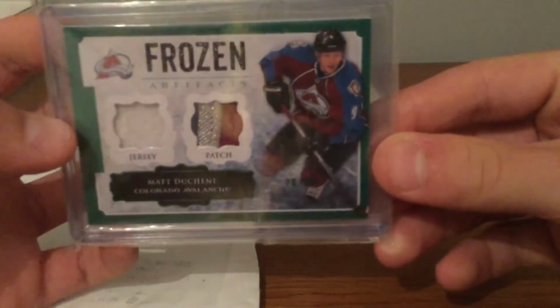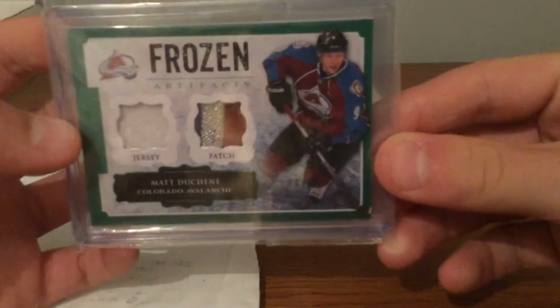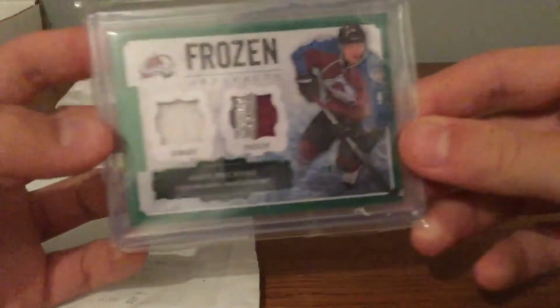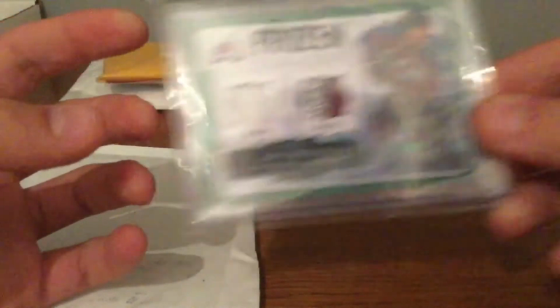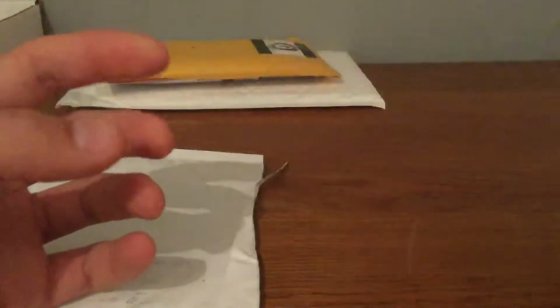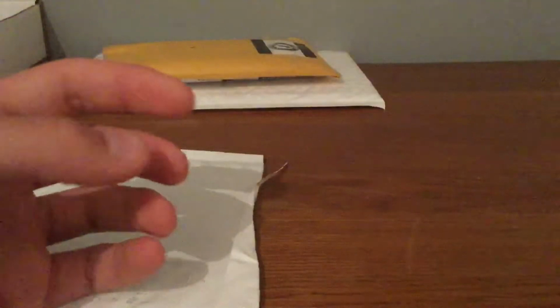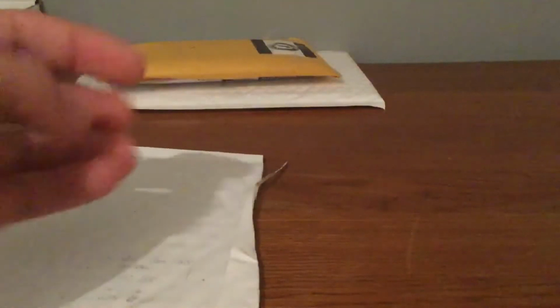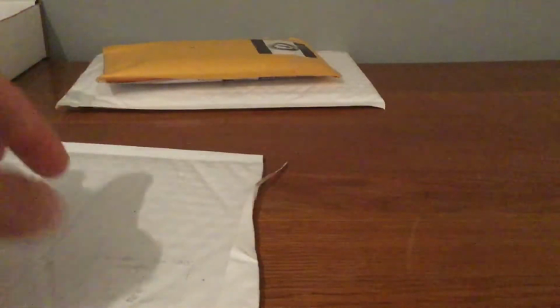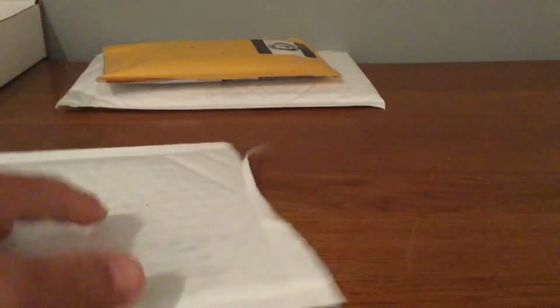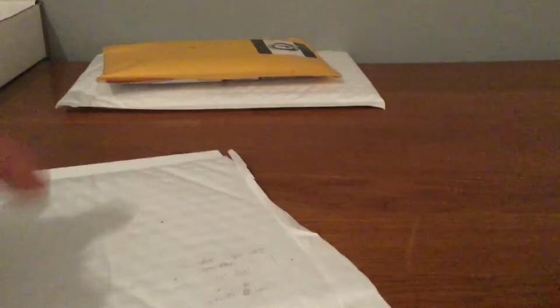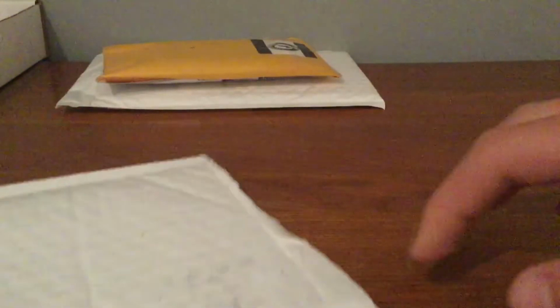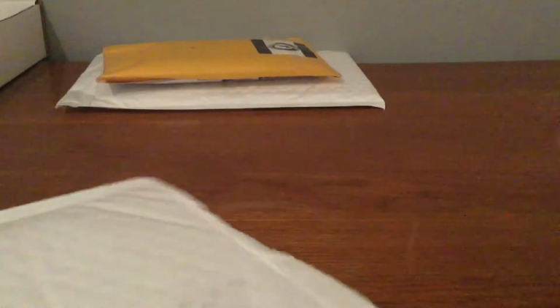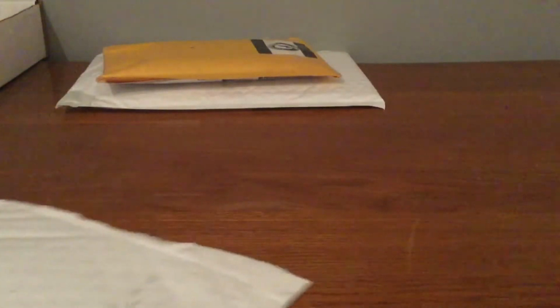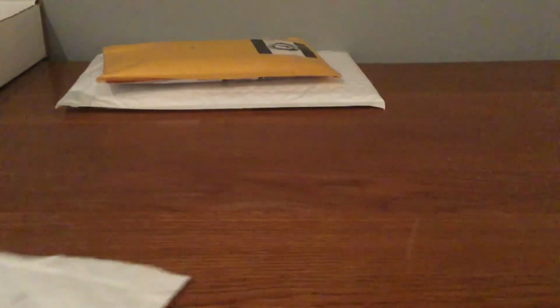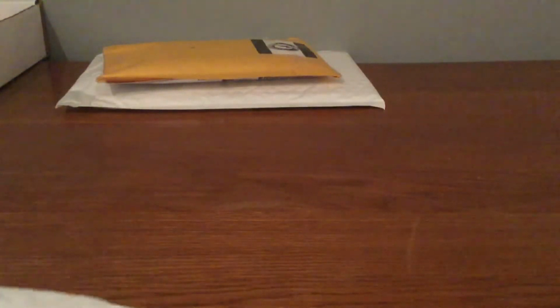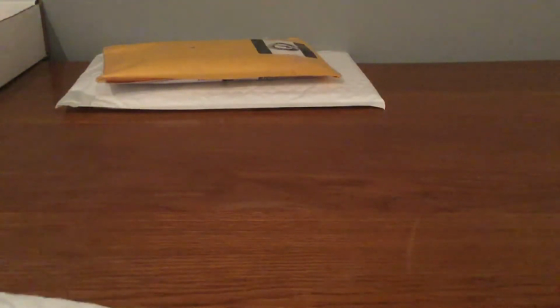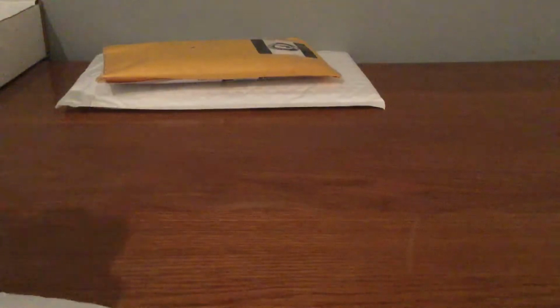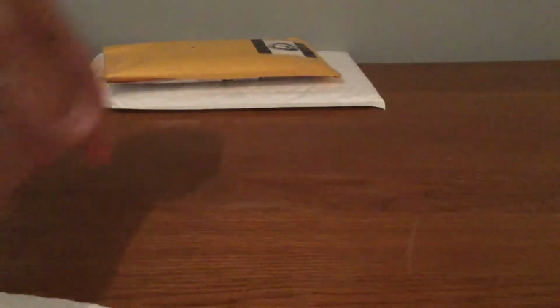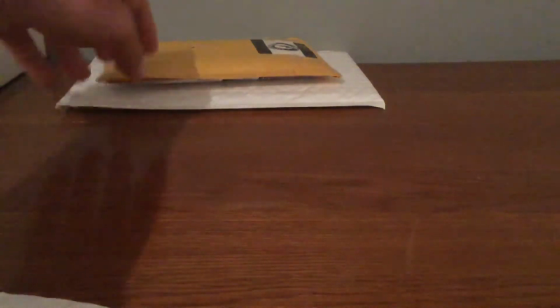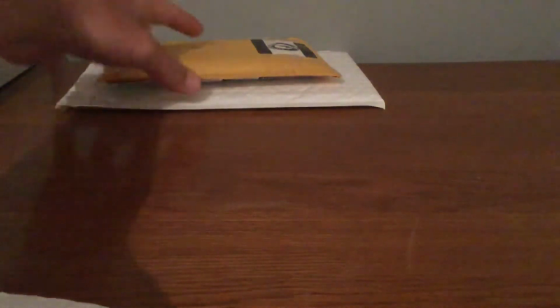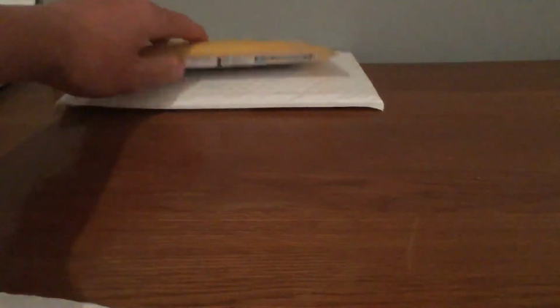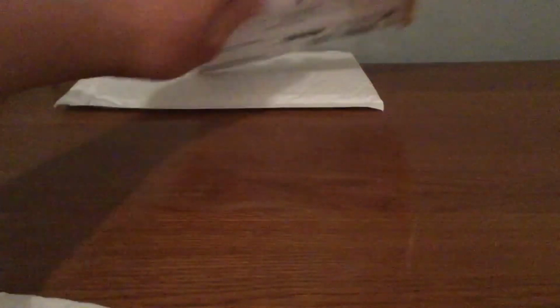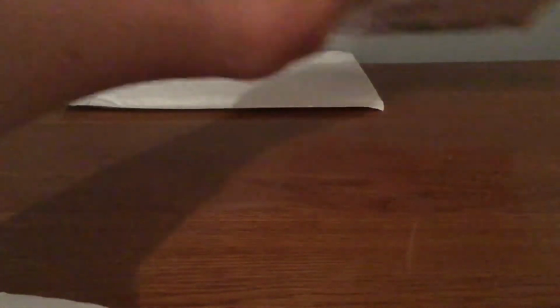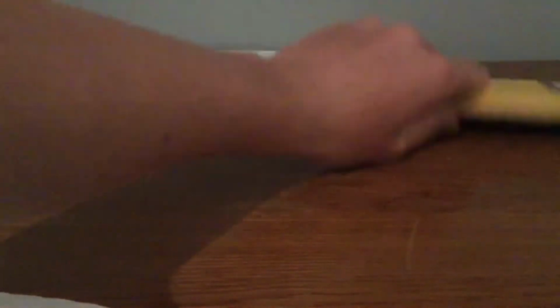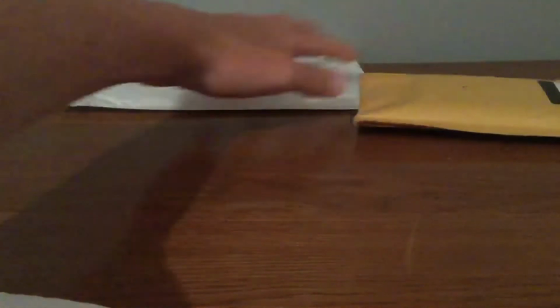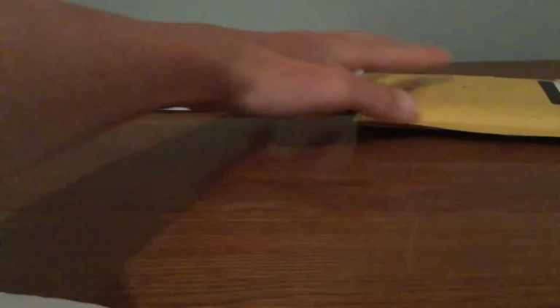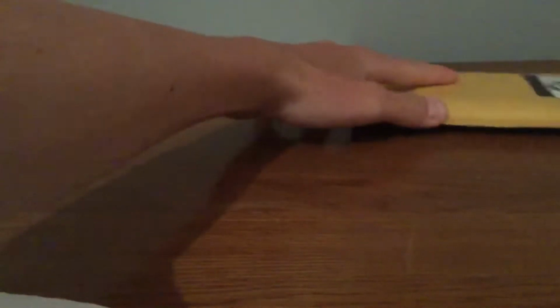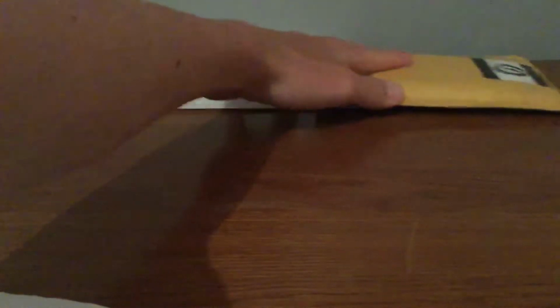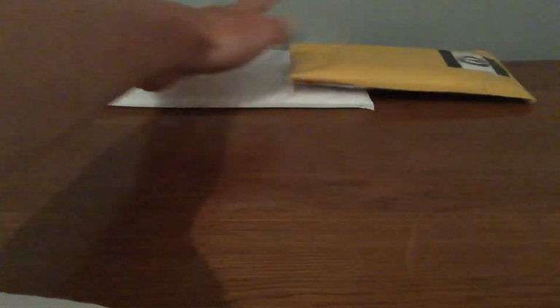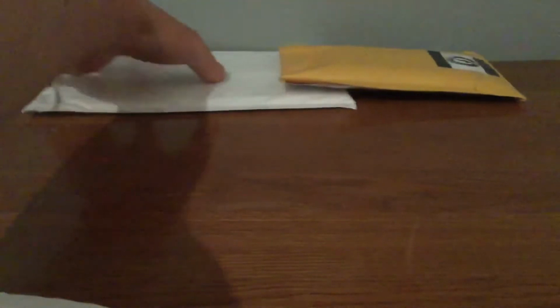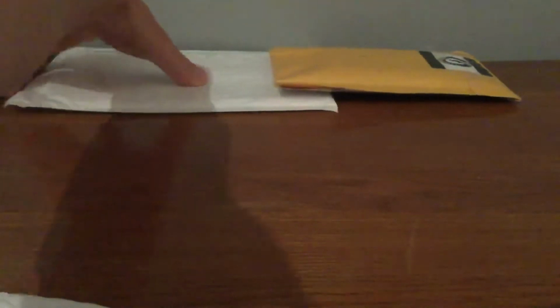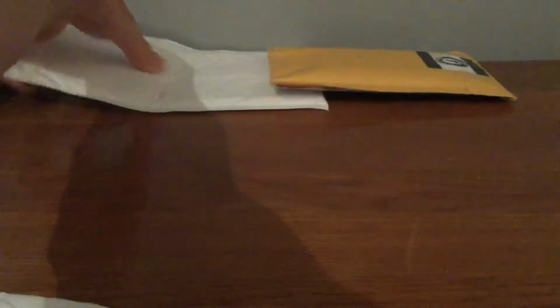Sorry about the bad quality, you guys. Okay, so next package — I'll save this one for last, because I know what's in it.